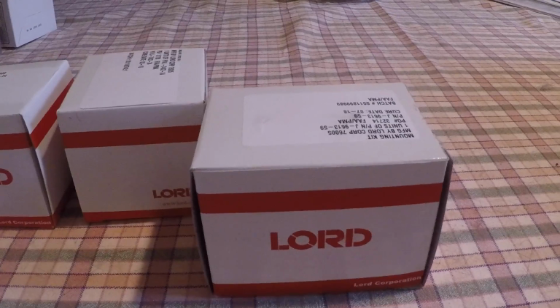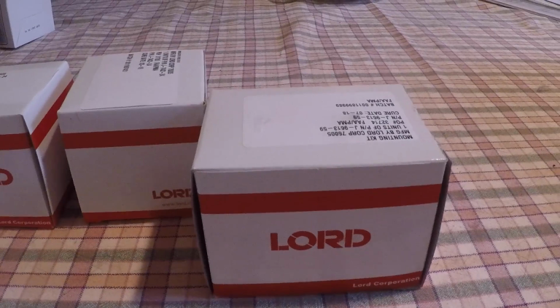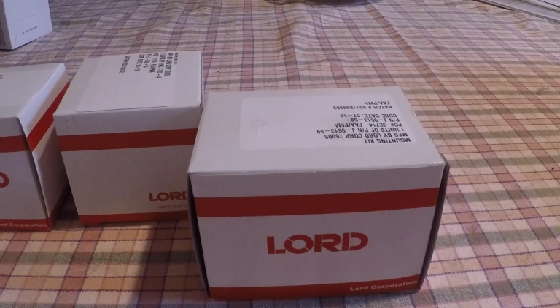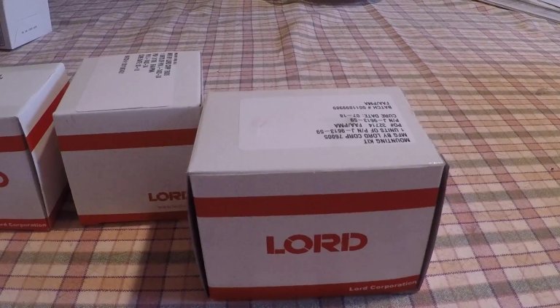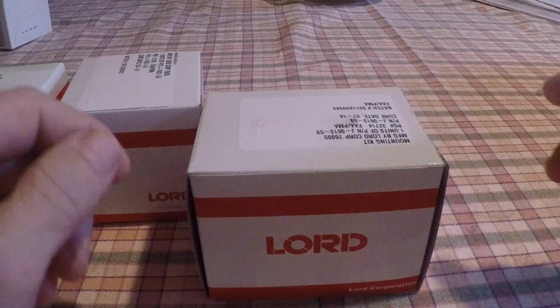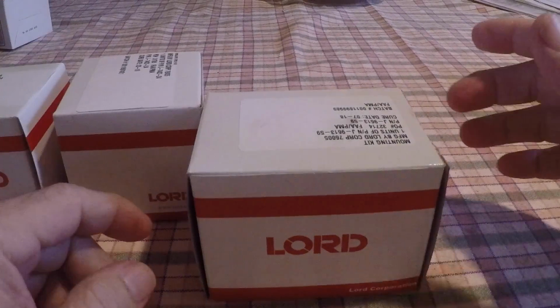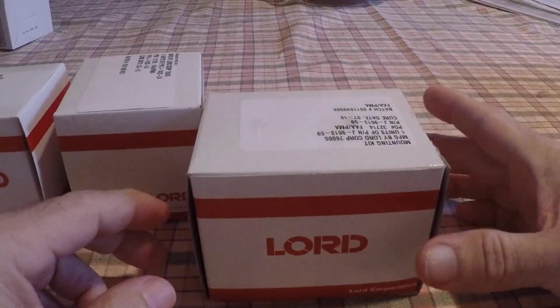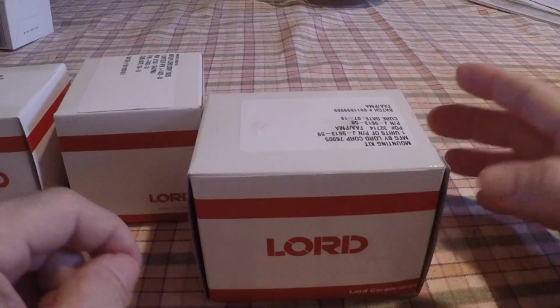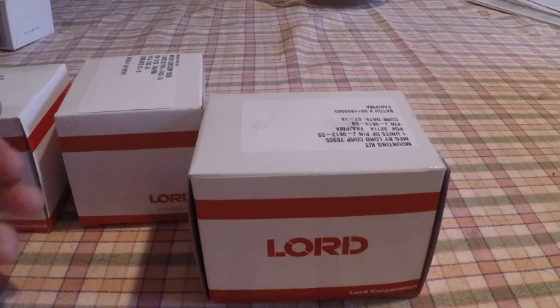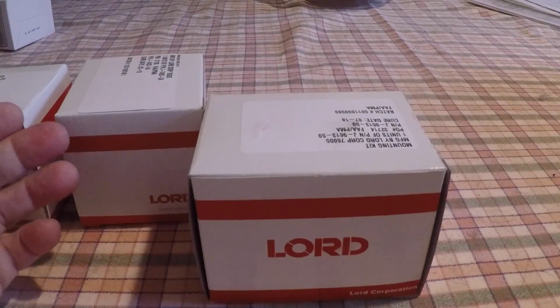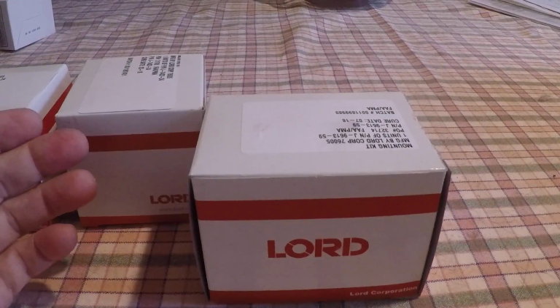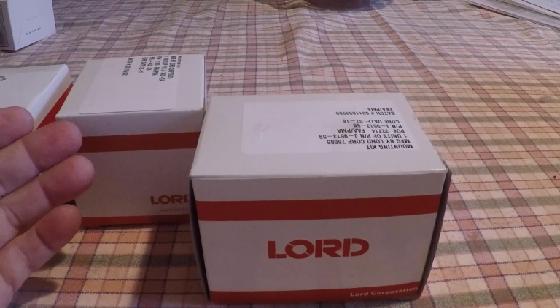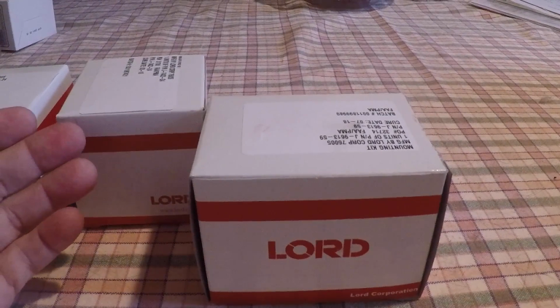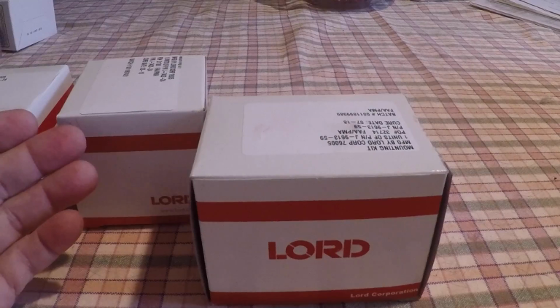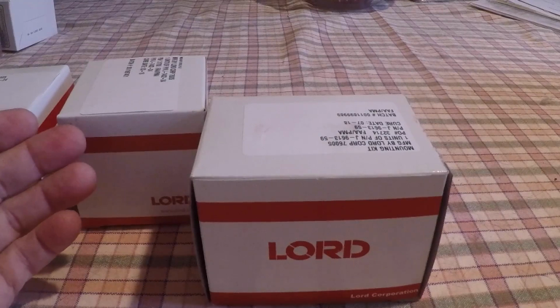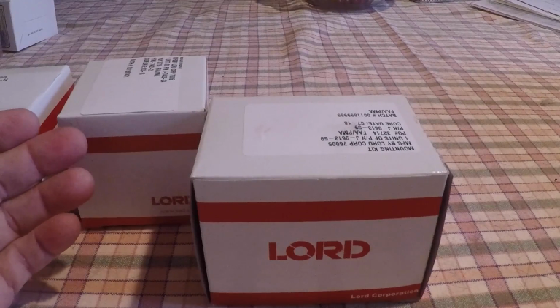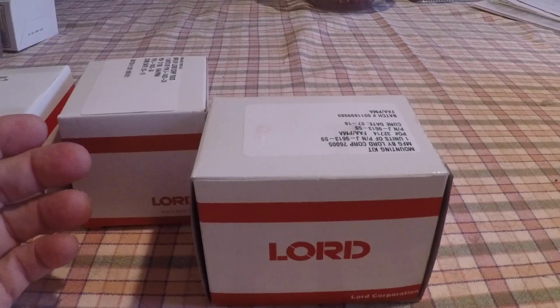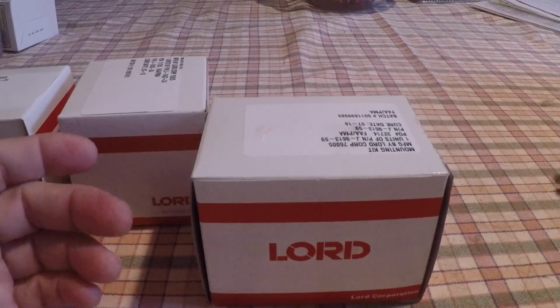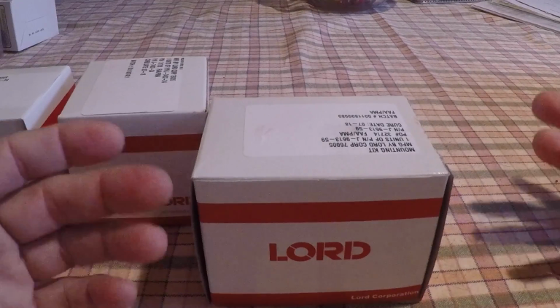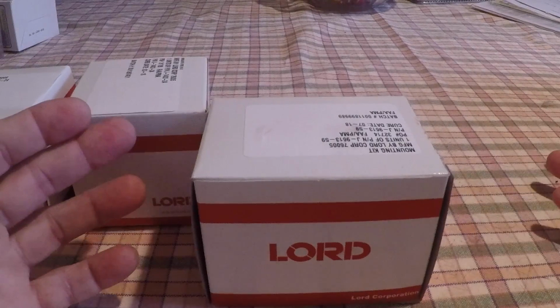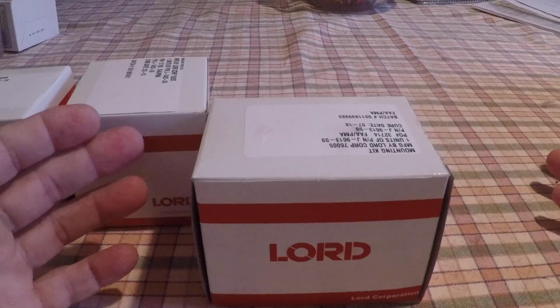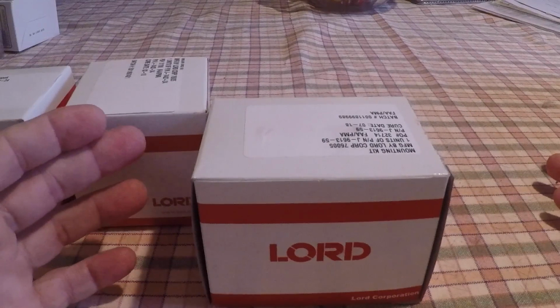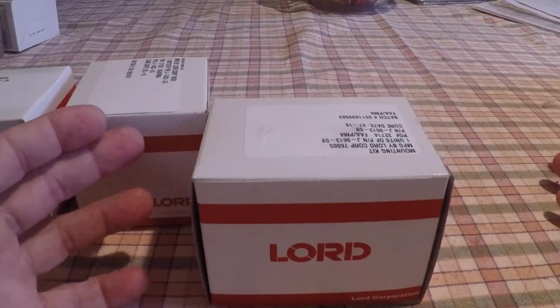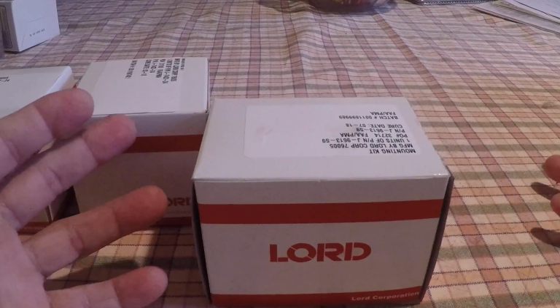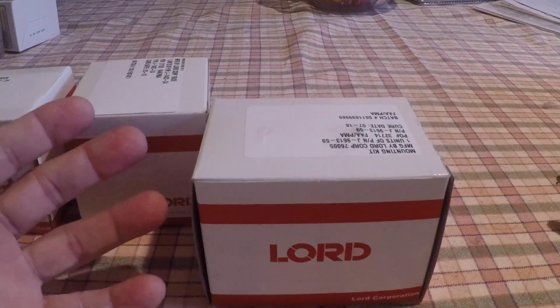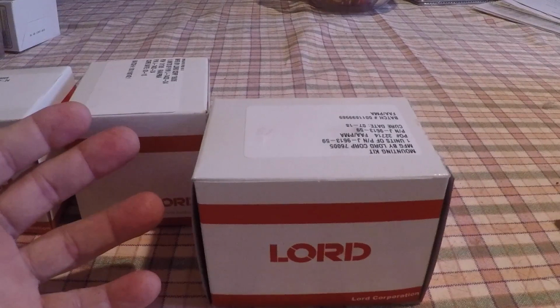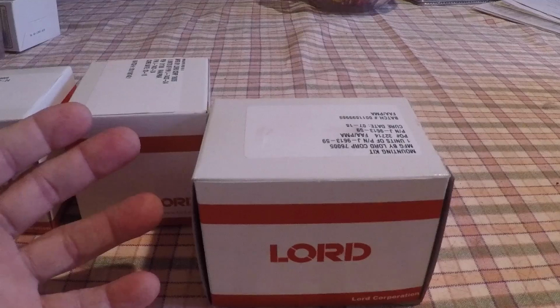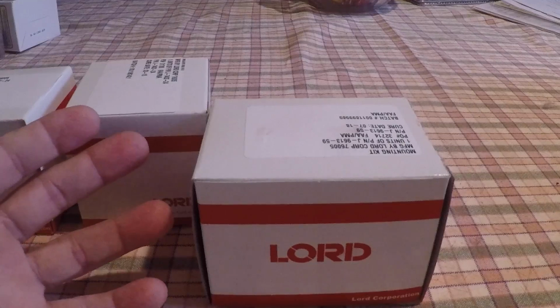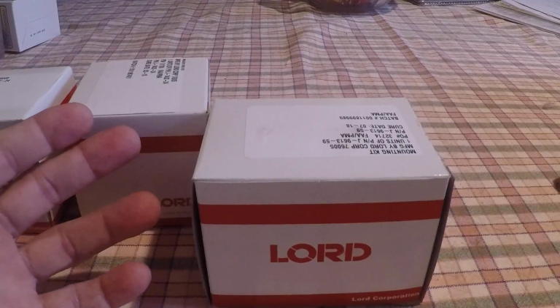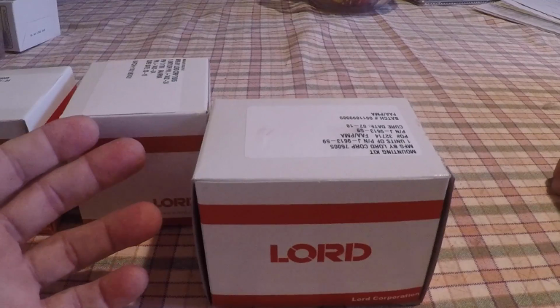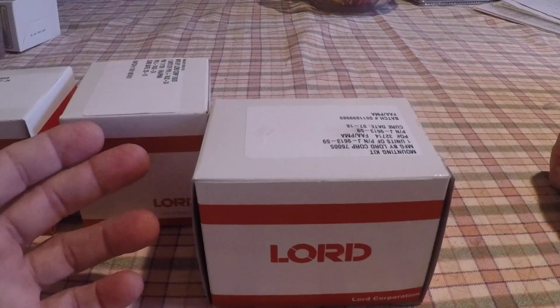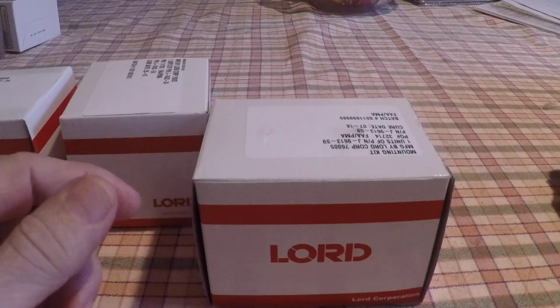Good morning ladies and gentlemen, and welcome to Grumman Polish YouTube channel, directly supporting the Grumman Polish Association. This morning we want to talk a little bit about overhaul items — this would be video two.